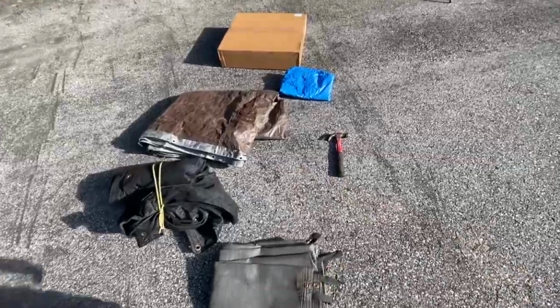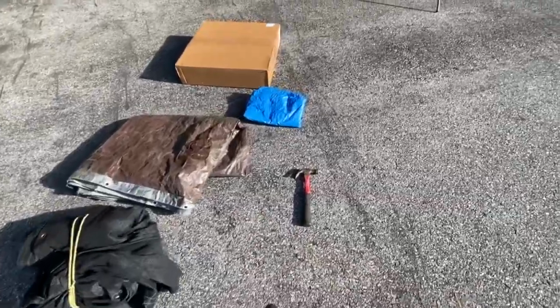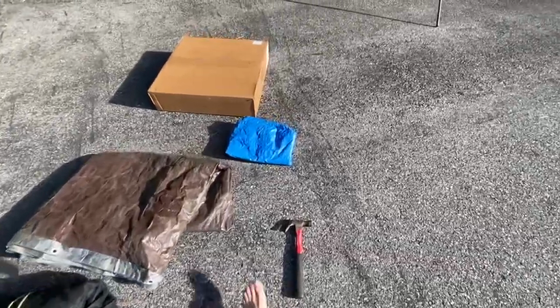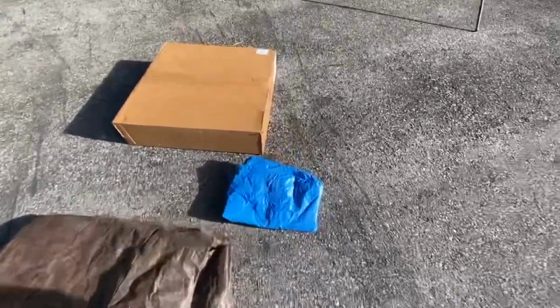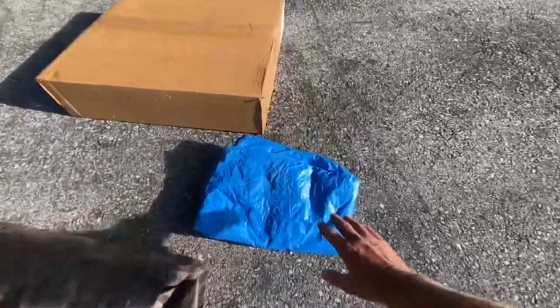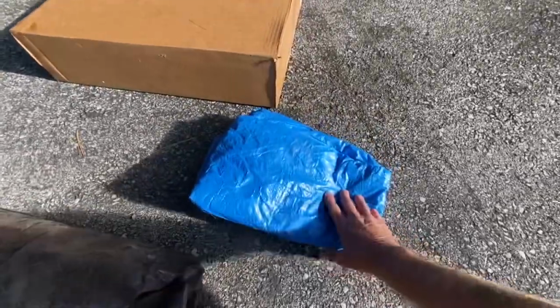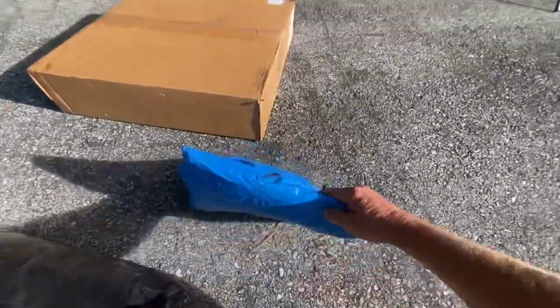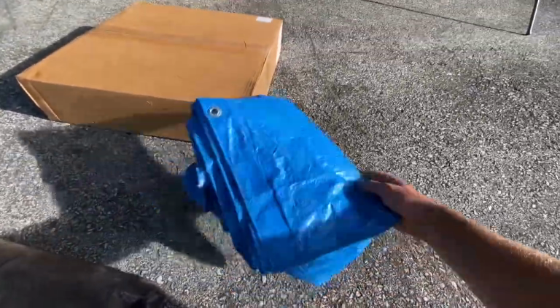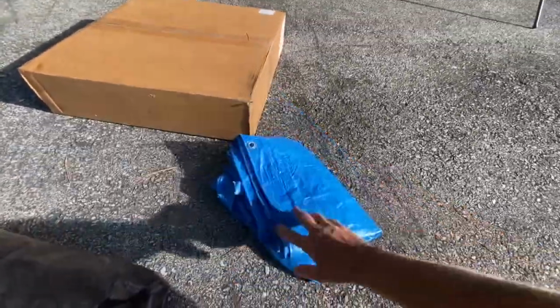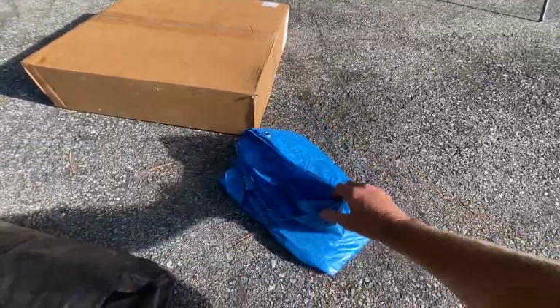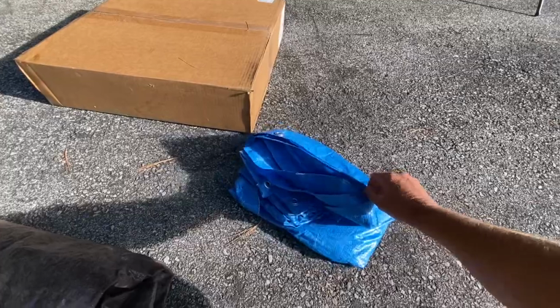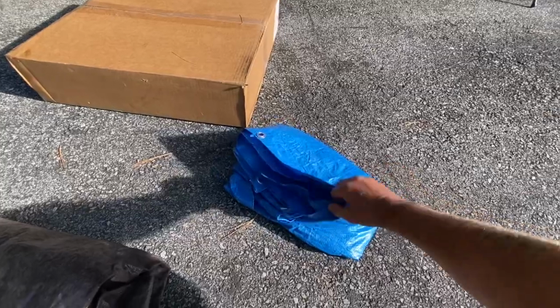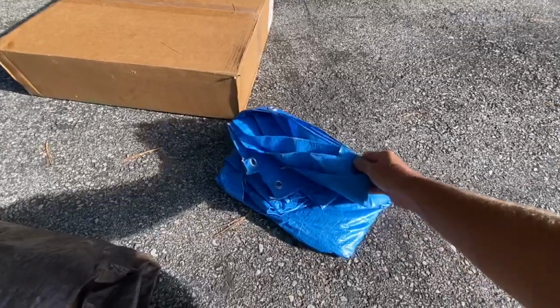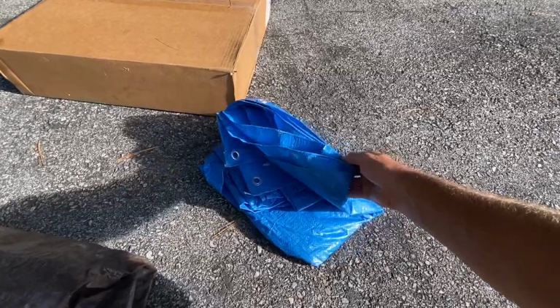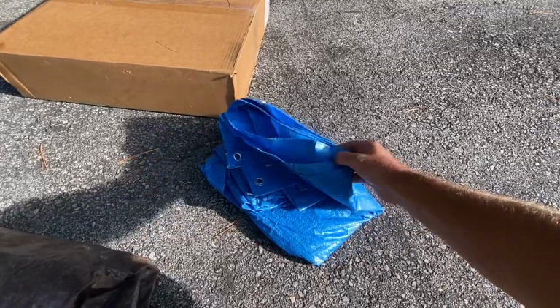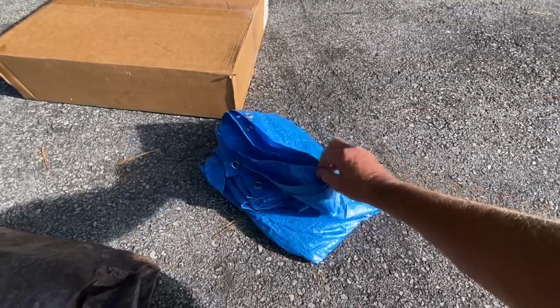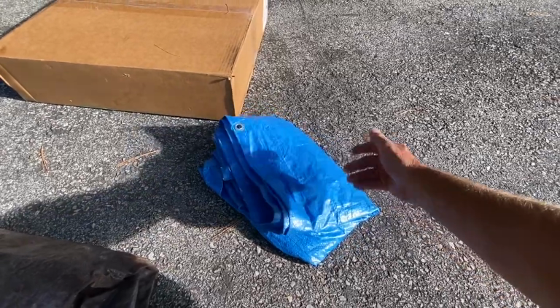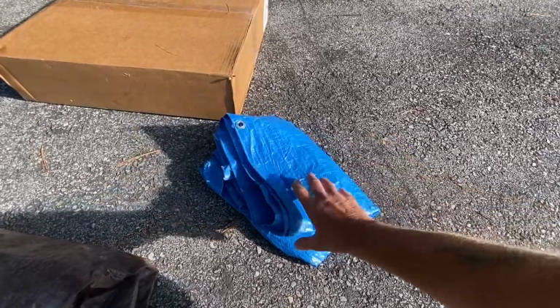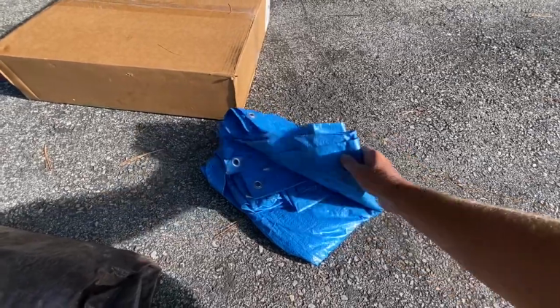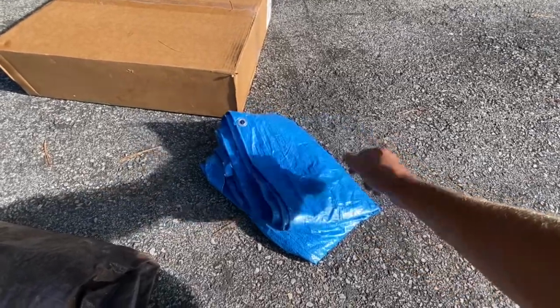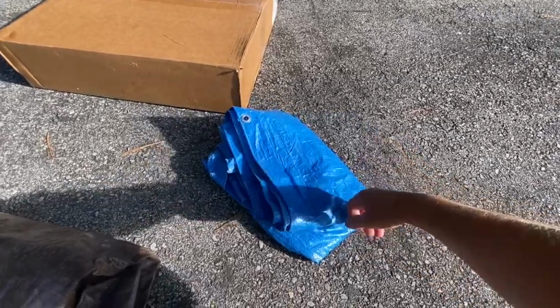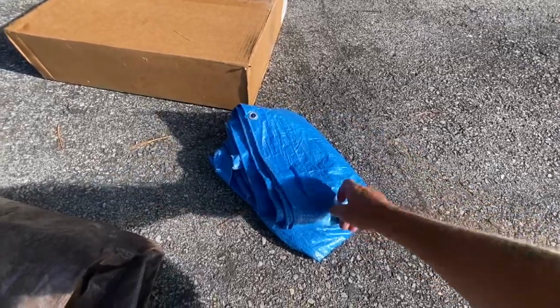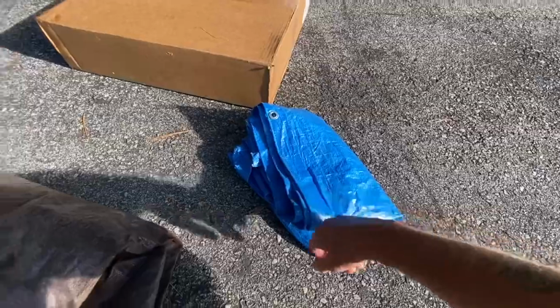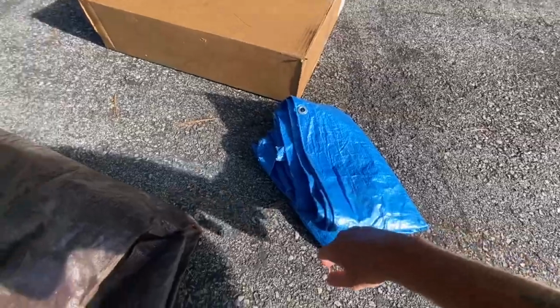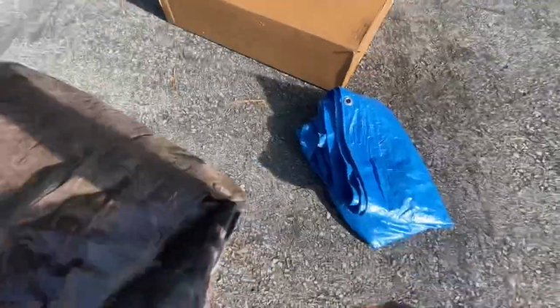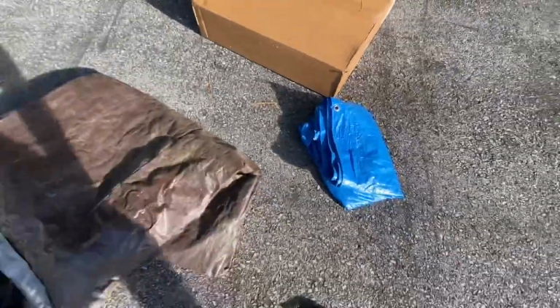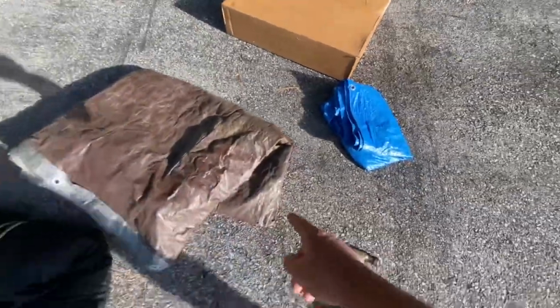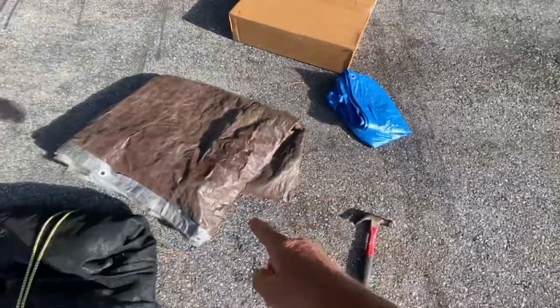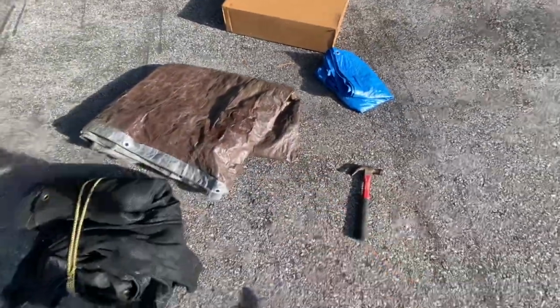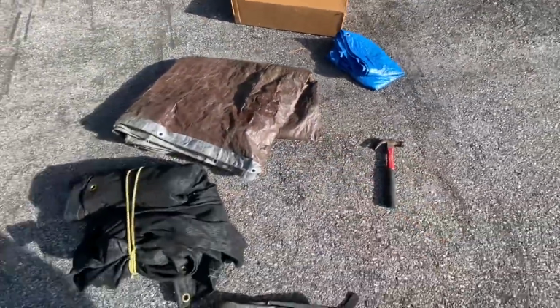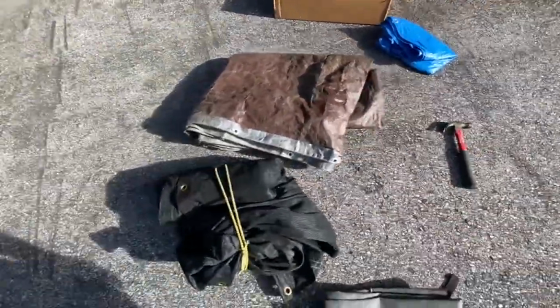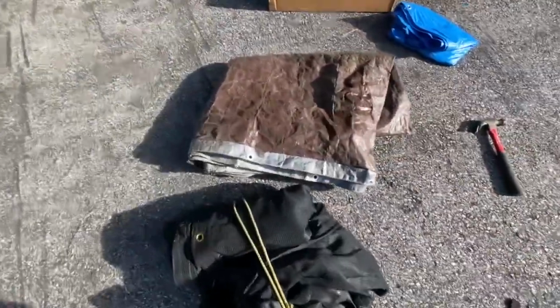Let's go over these real quick. These blue ones are the cheapest ones you can get — they have them everywhere. The problem is when you tie something down with them and the wind blows, they just shred into pieces. They're waterproof for about a minute.